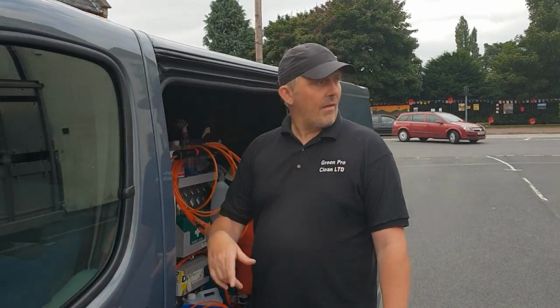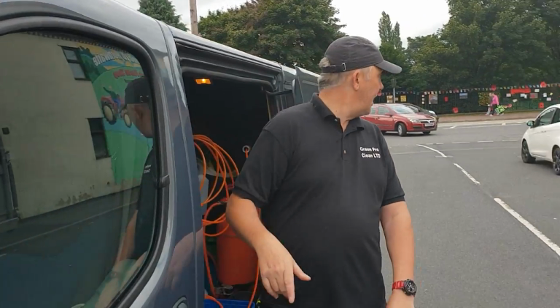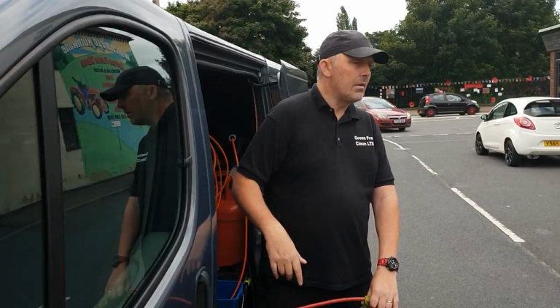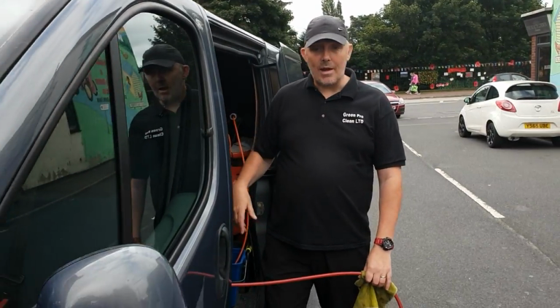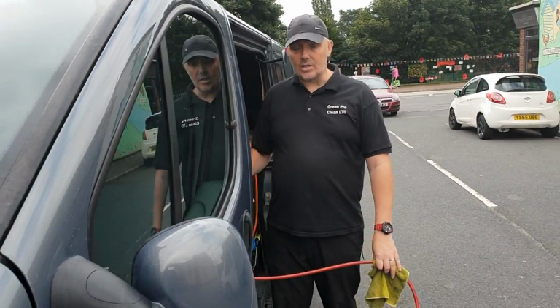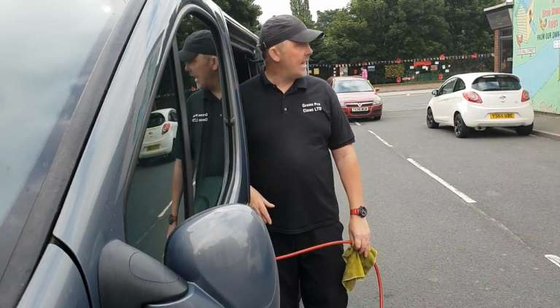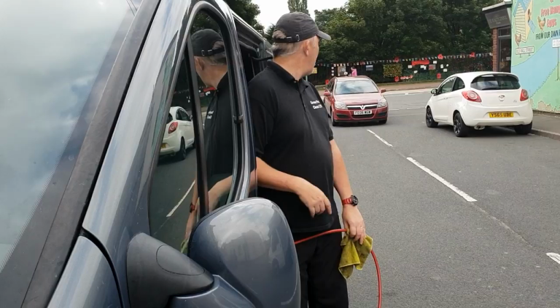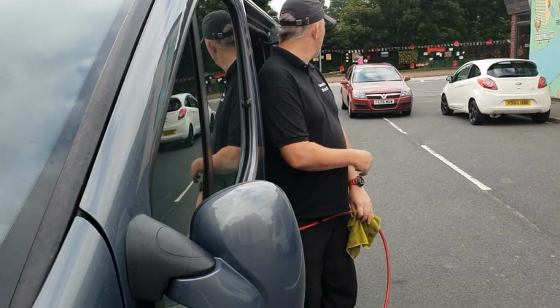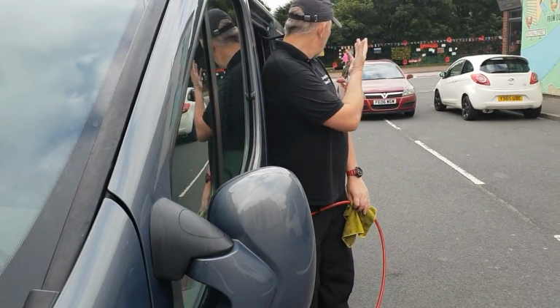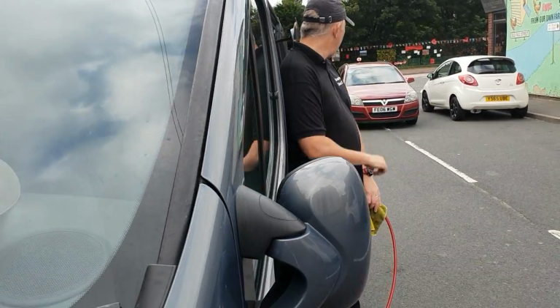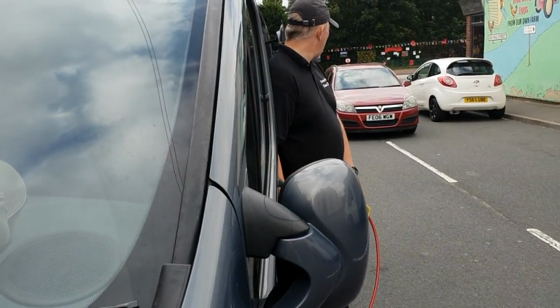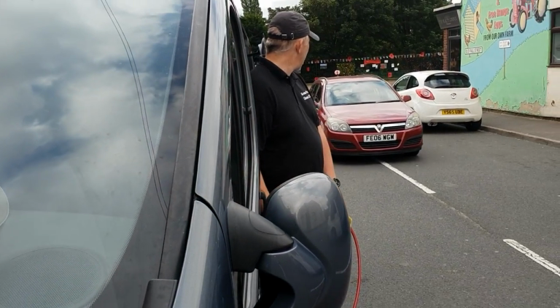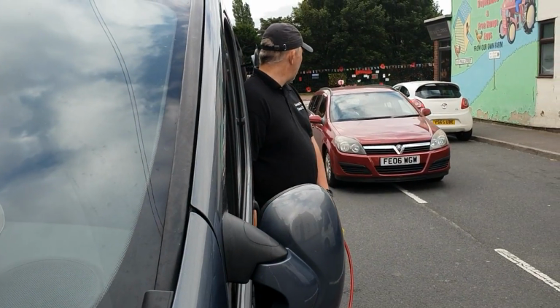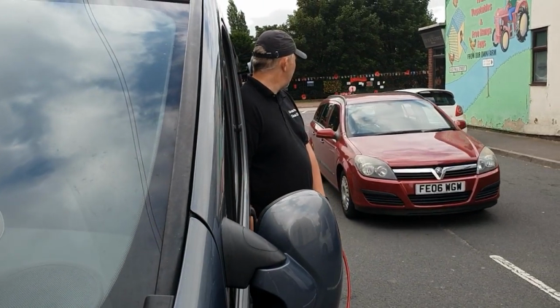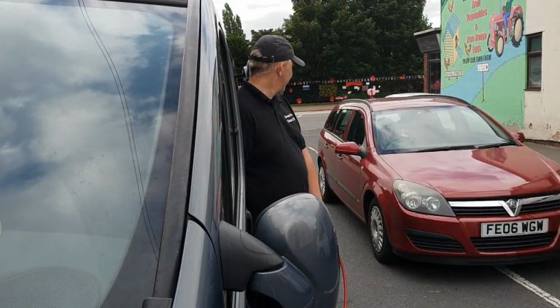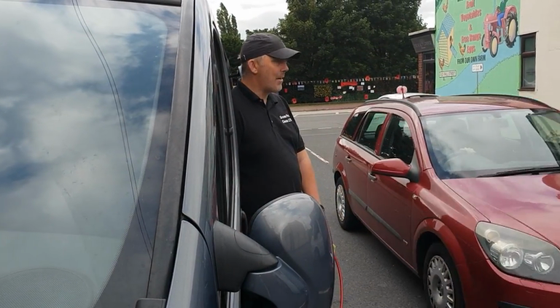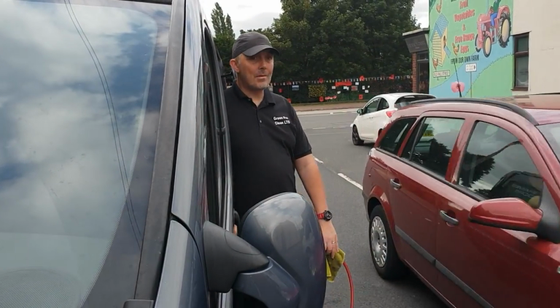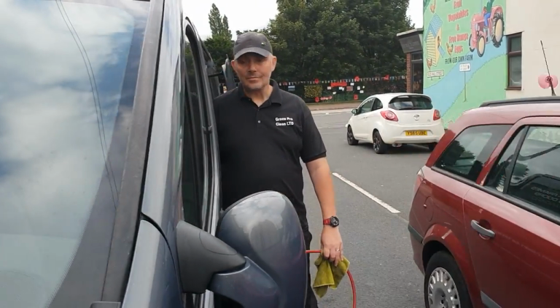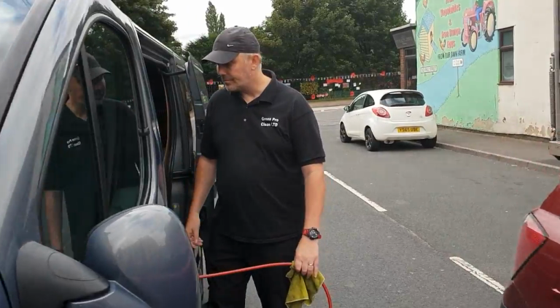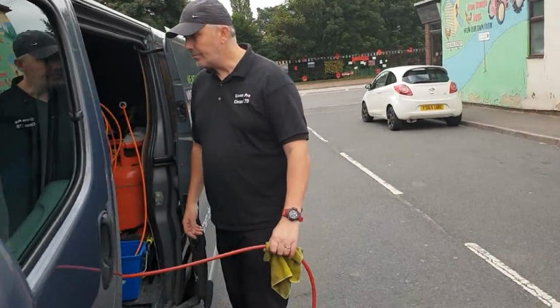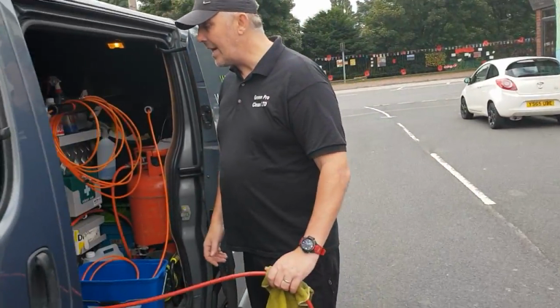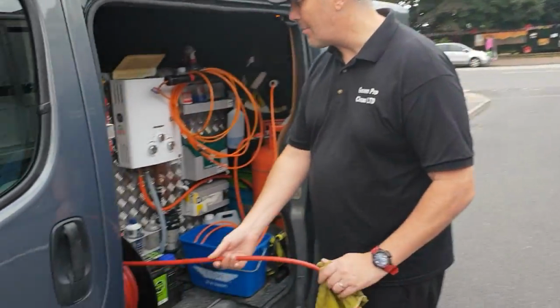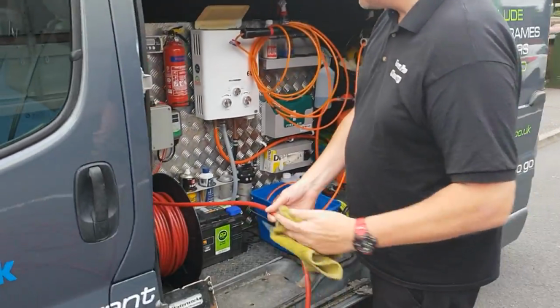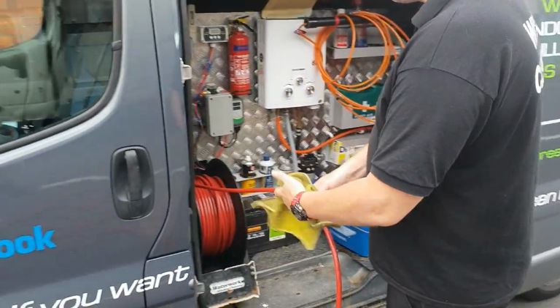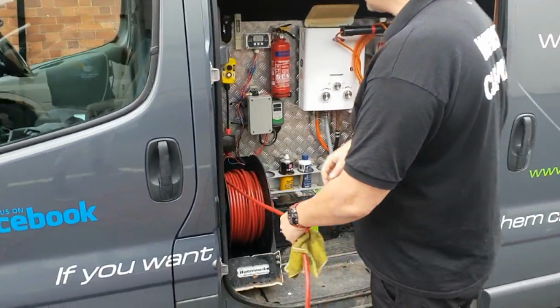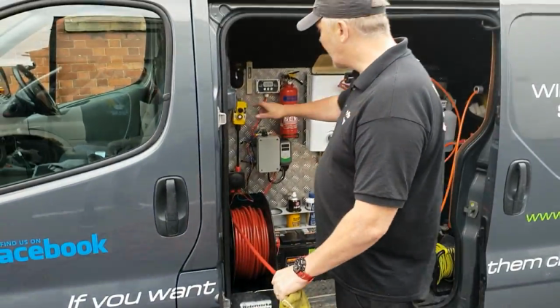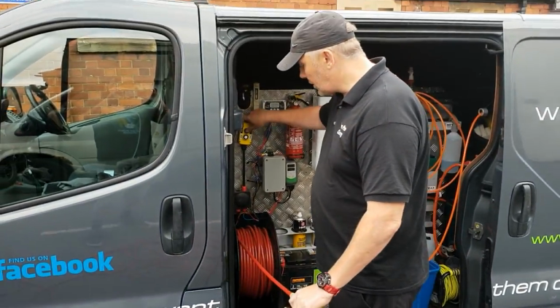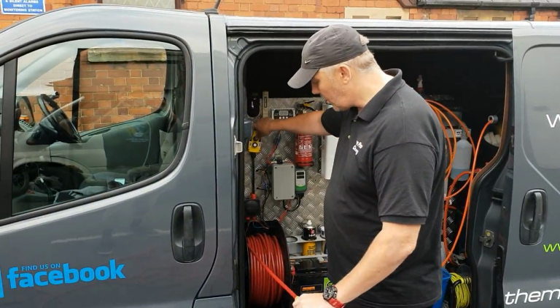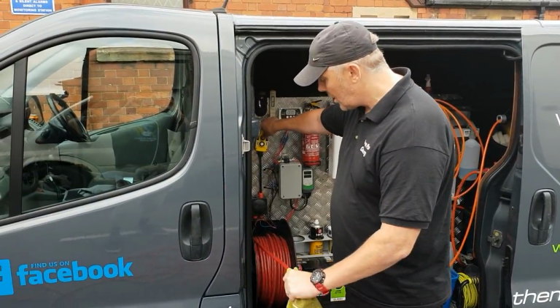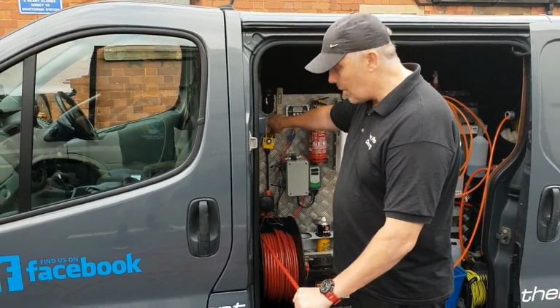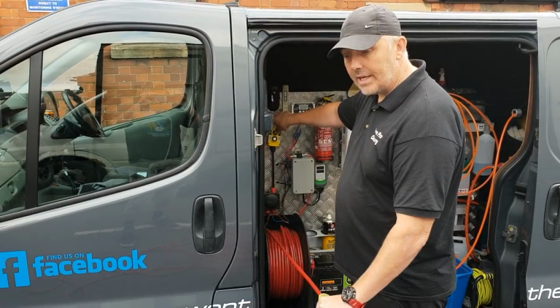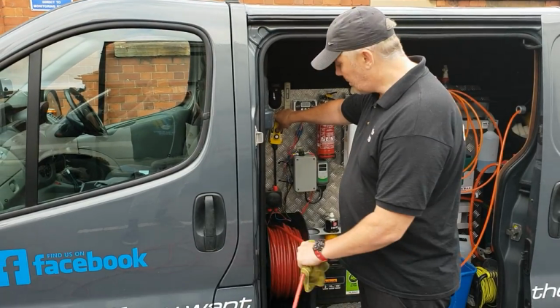I'll get Andy to step round in a sec. These are Waterworks from Jordan down at Waterworks — I will put a link in the box below.